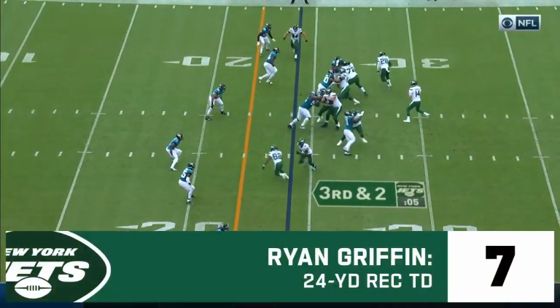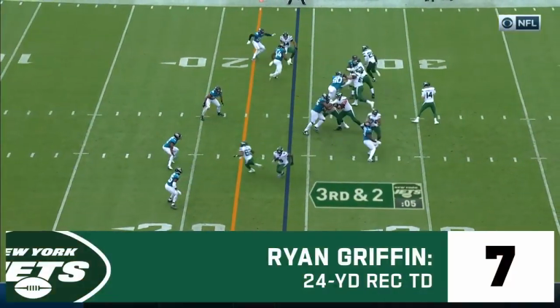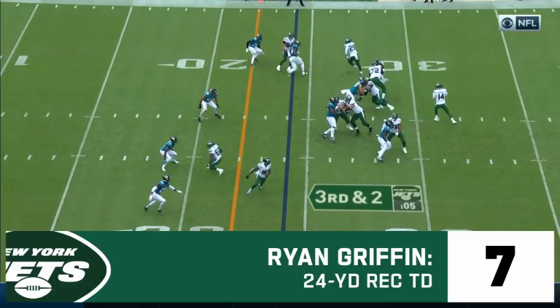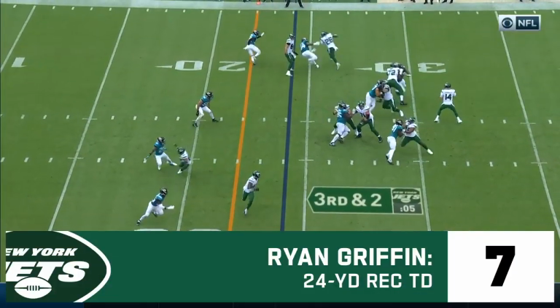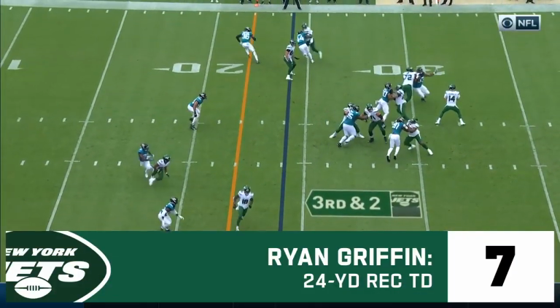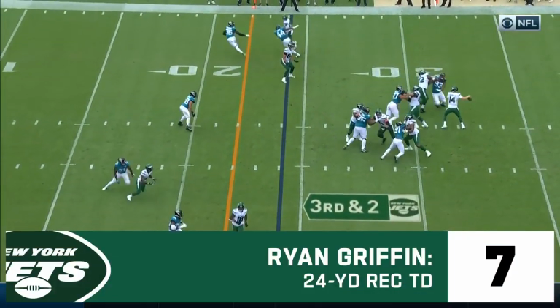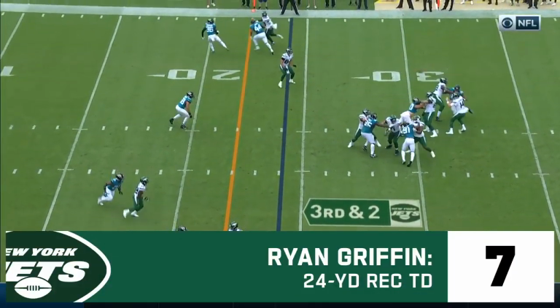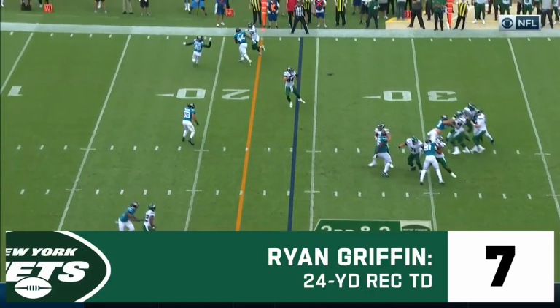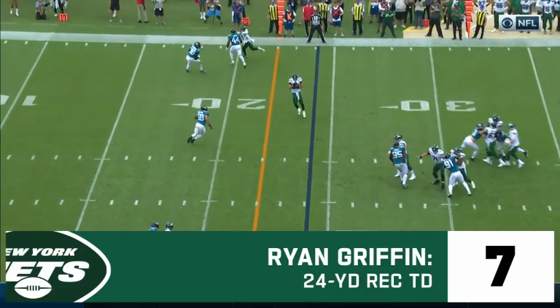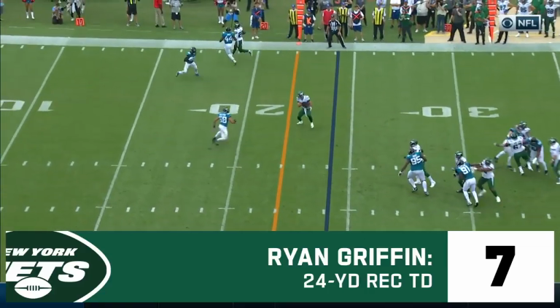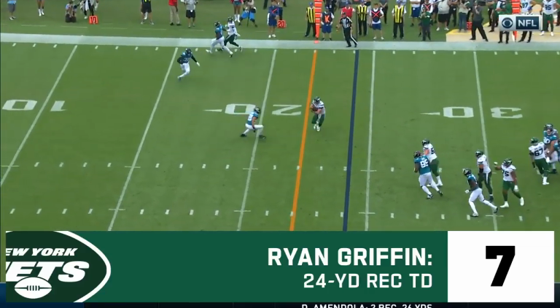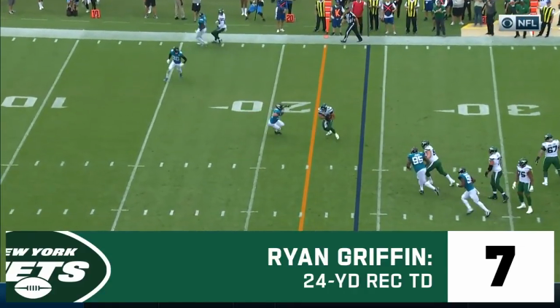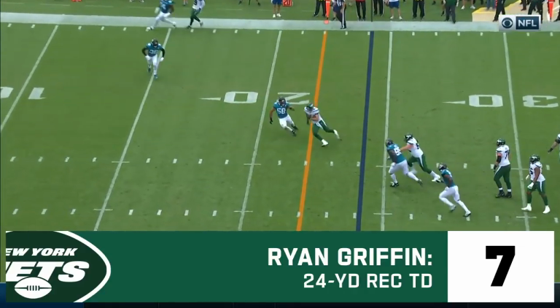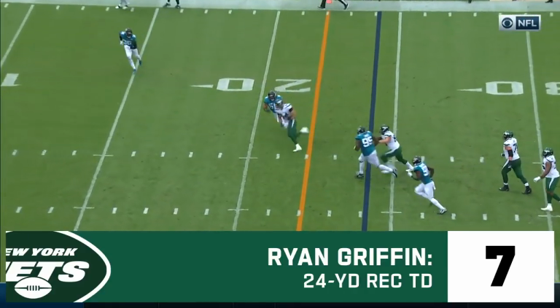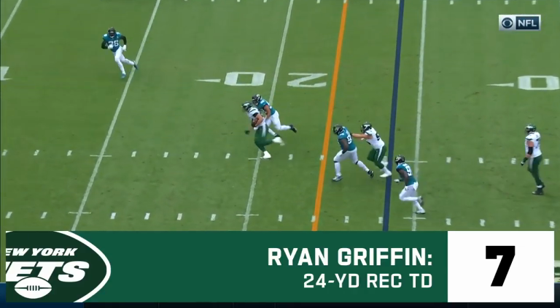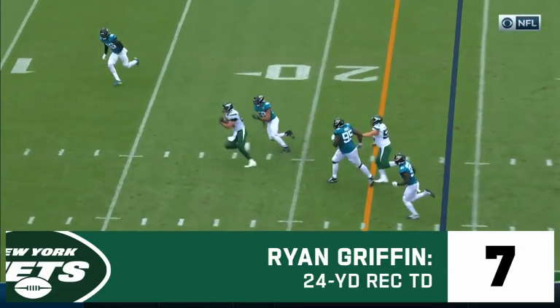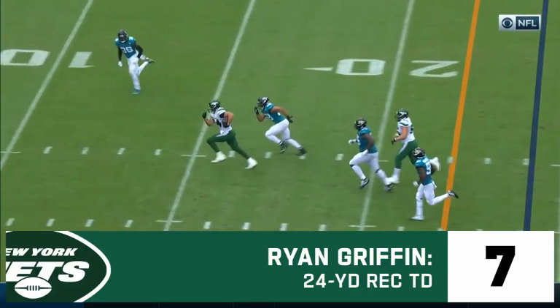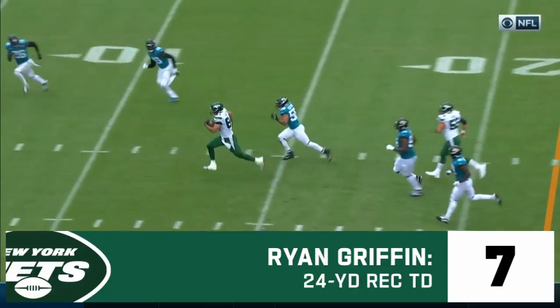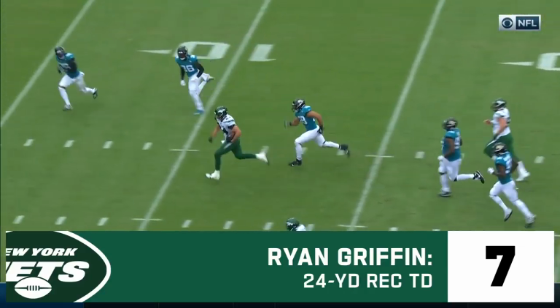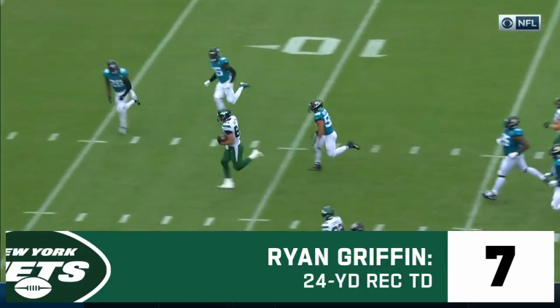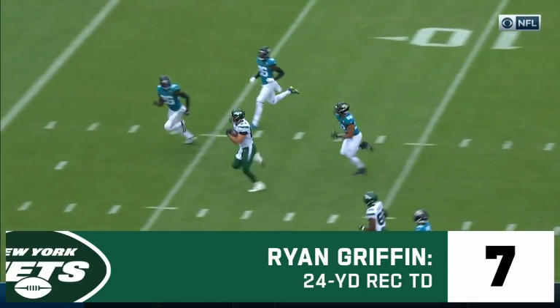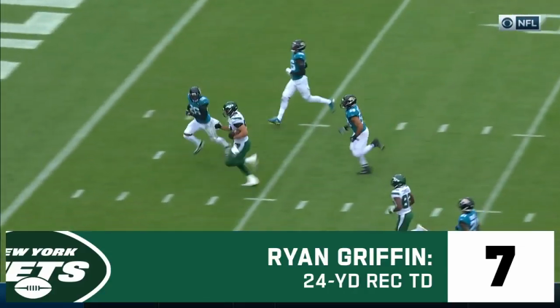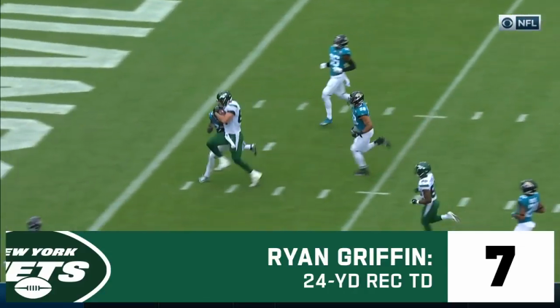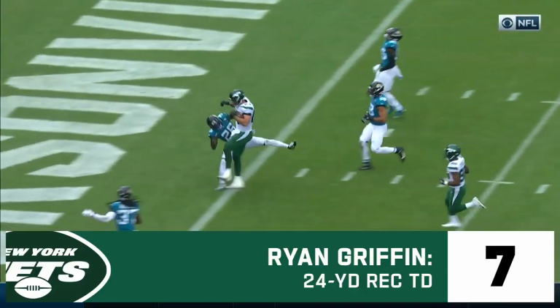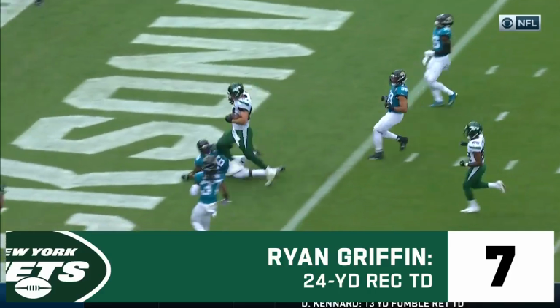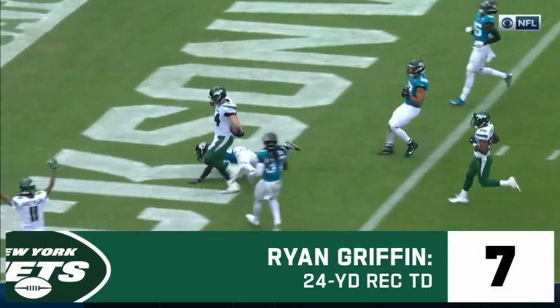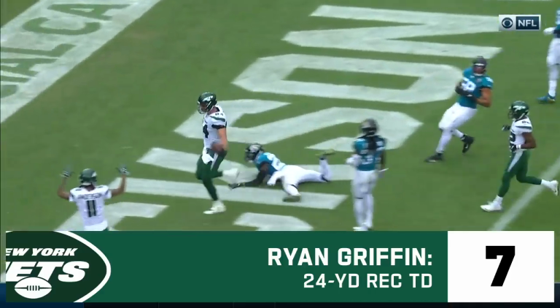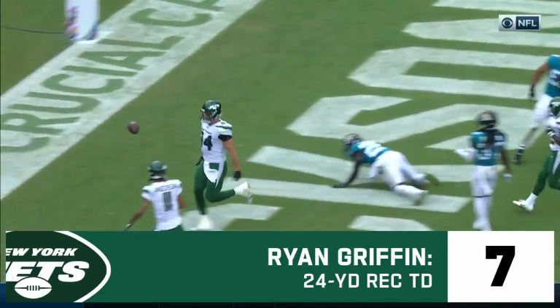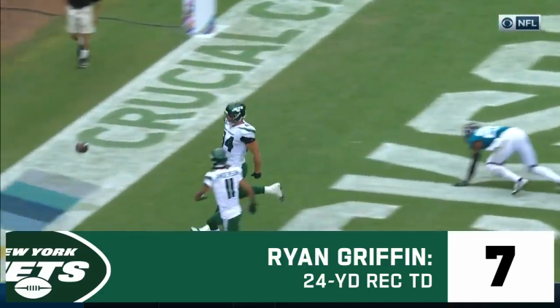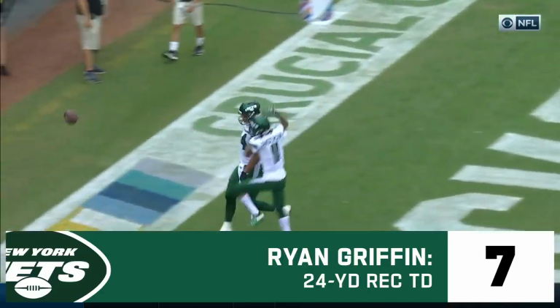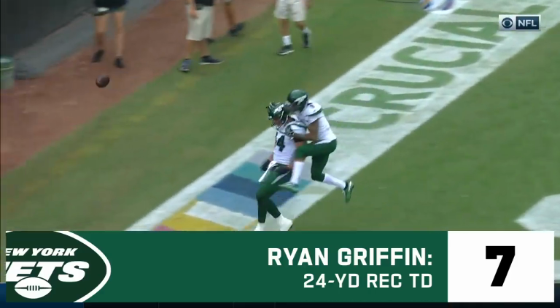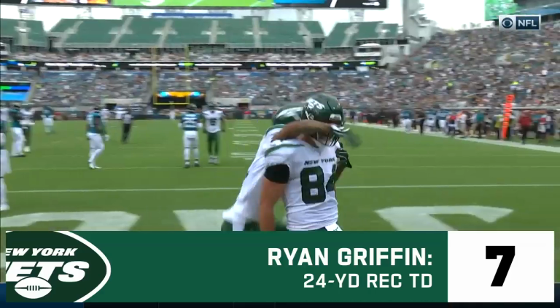Third and two. Darnold underneath, it's Griffin. Griffin still going, first down and more, and he will stroll into the end zone for the touchdown.